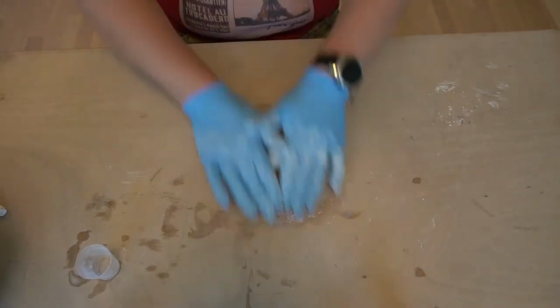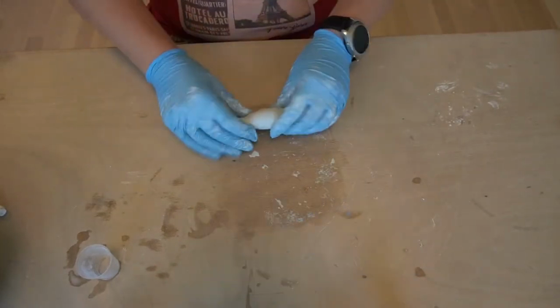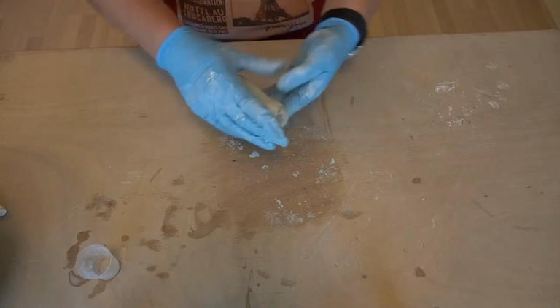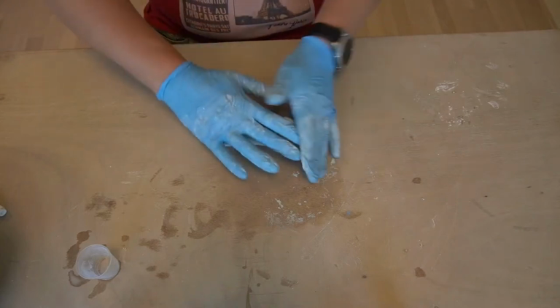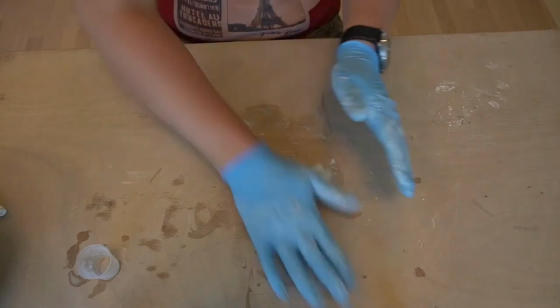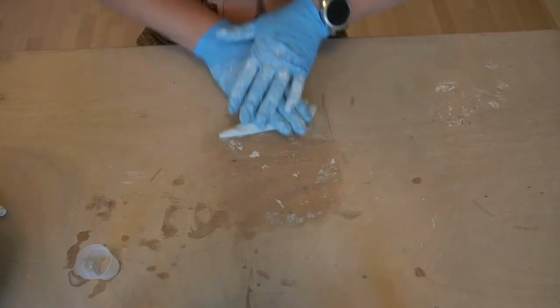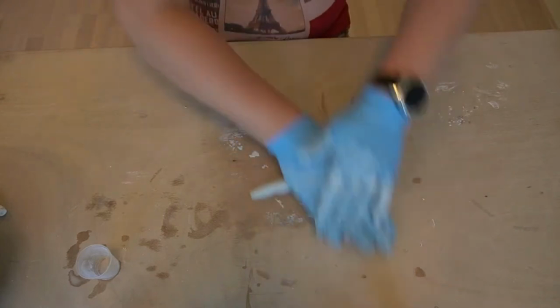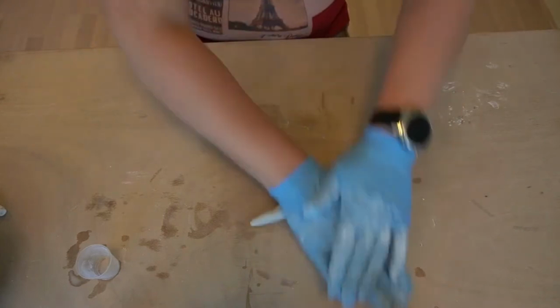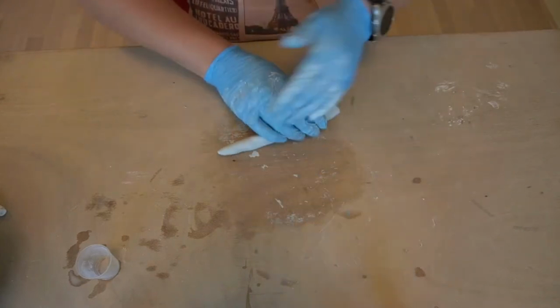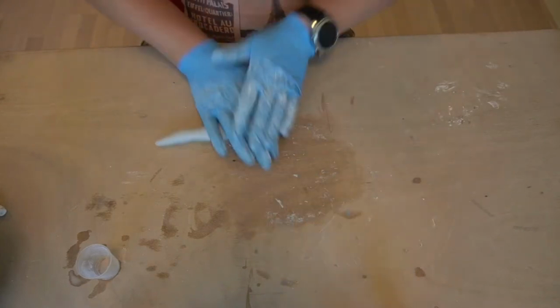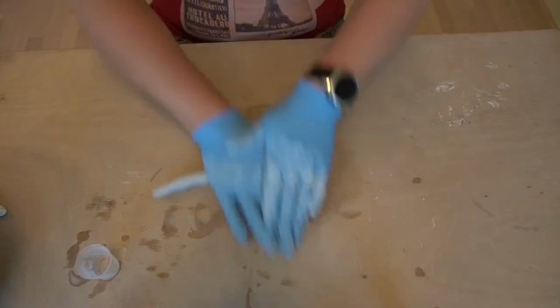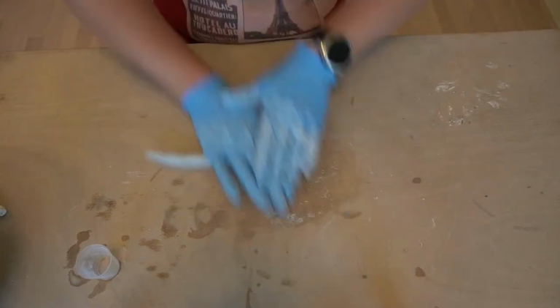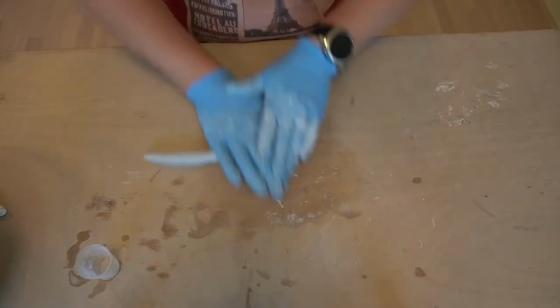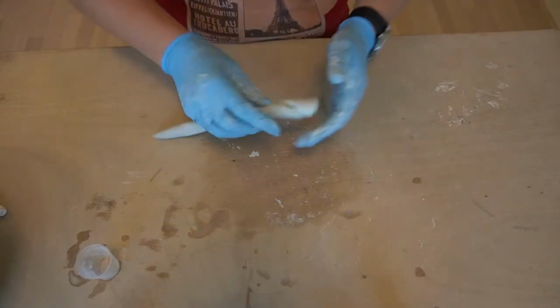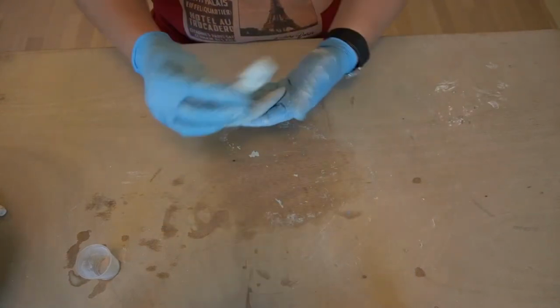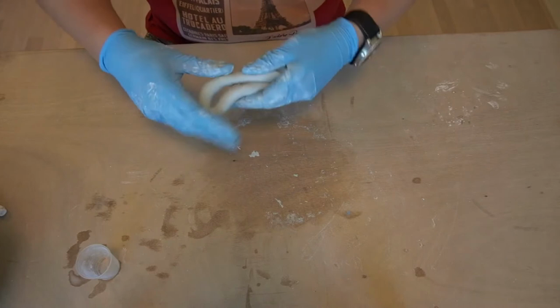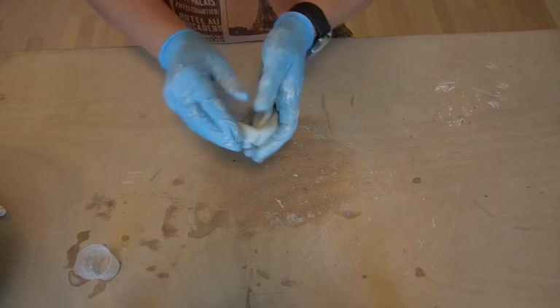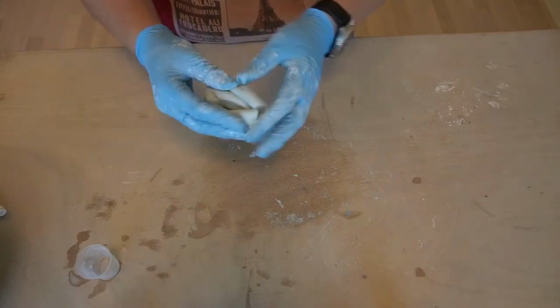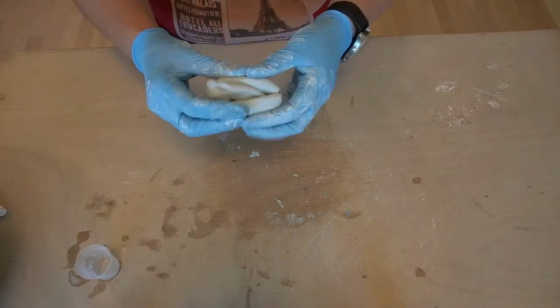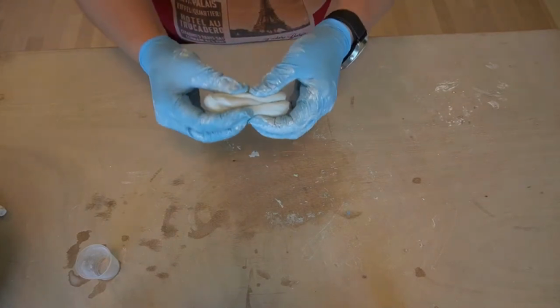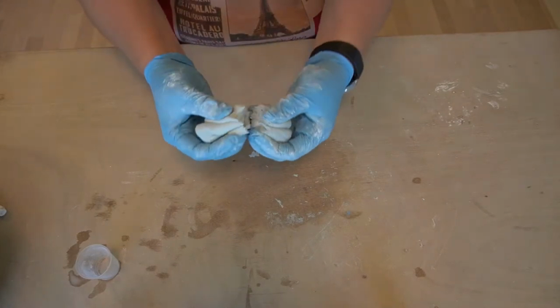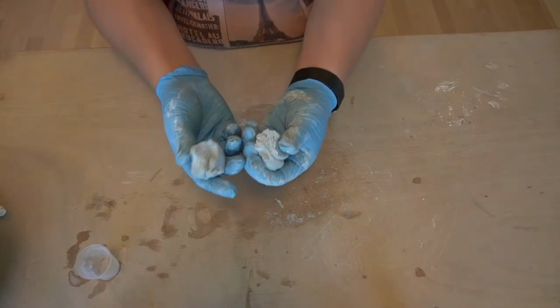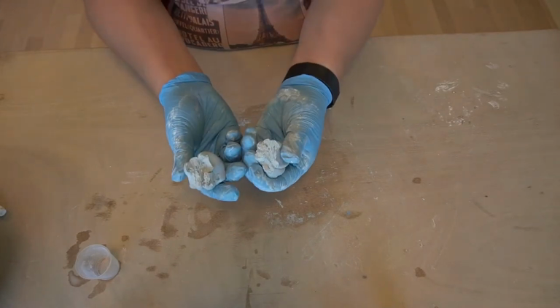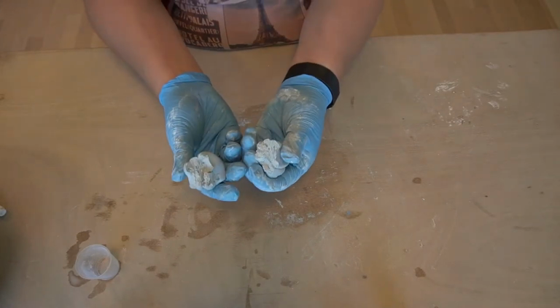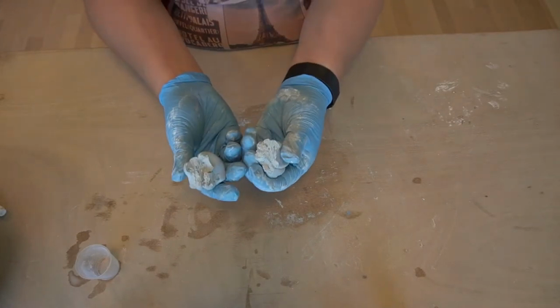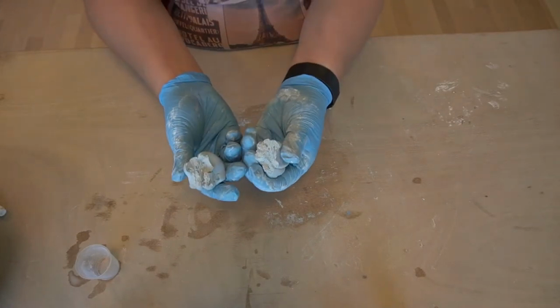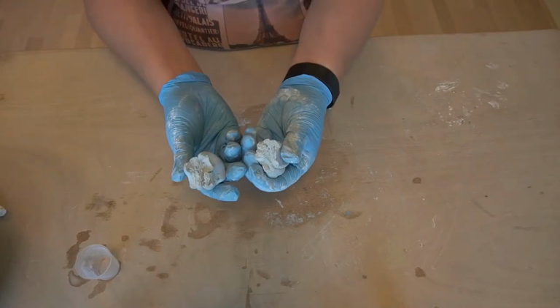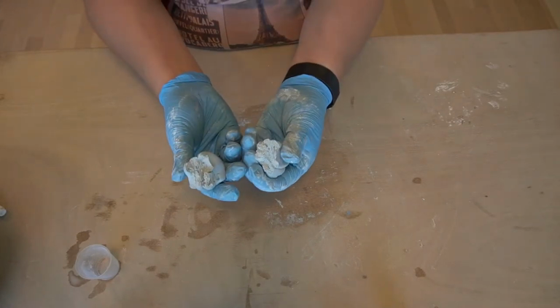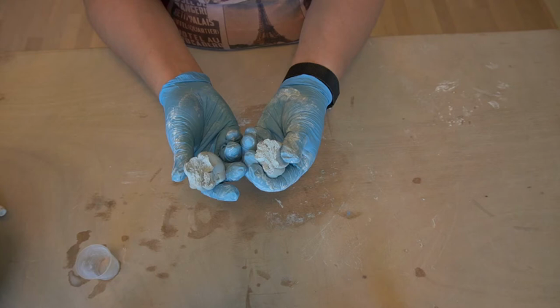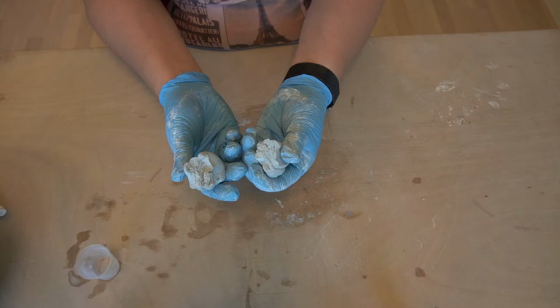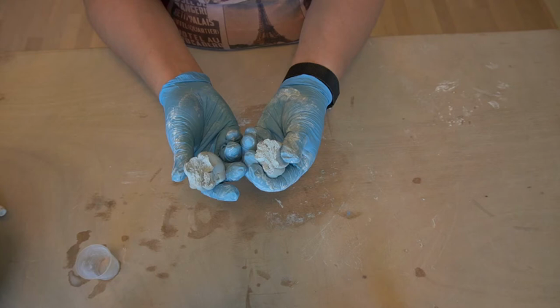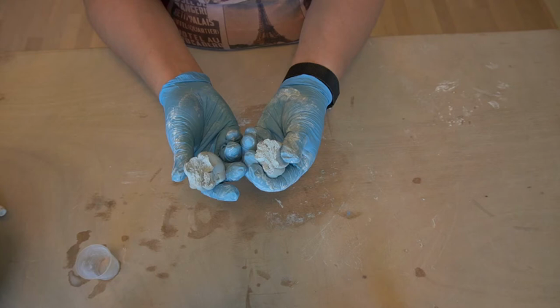The big question is: when is the clay ready? The color is thoroughly mixed when you can no longer see any specks or streaks in the clay. Keep kneading until you get to this stage.